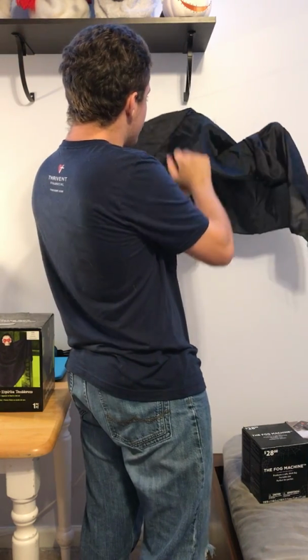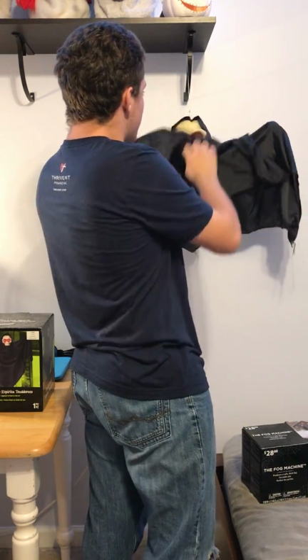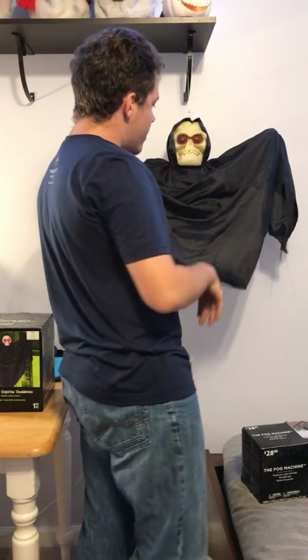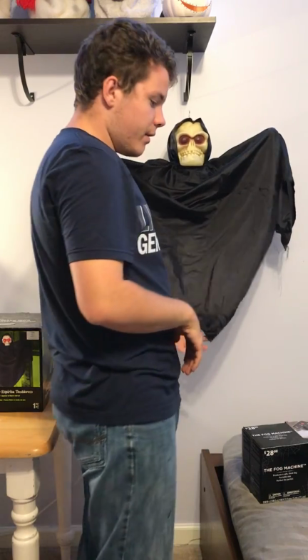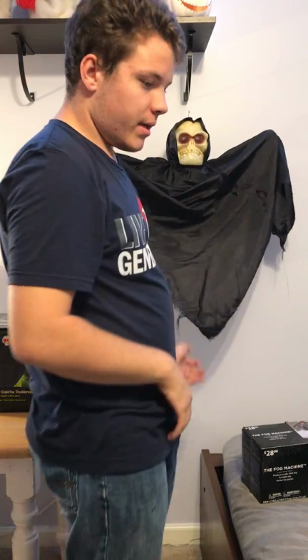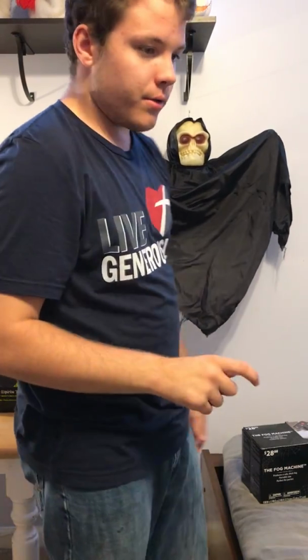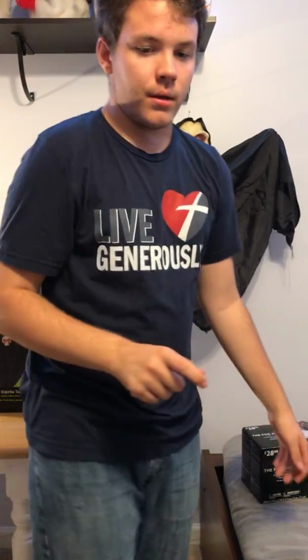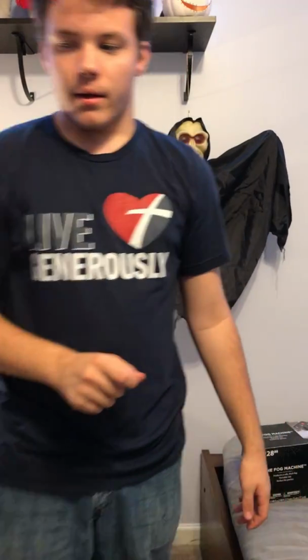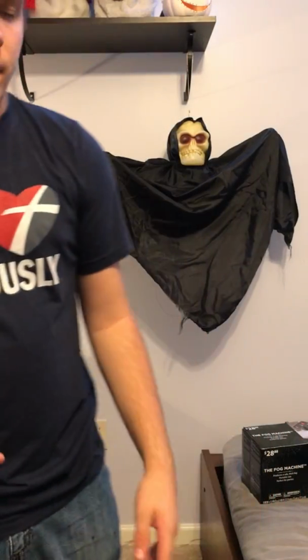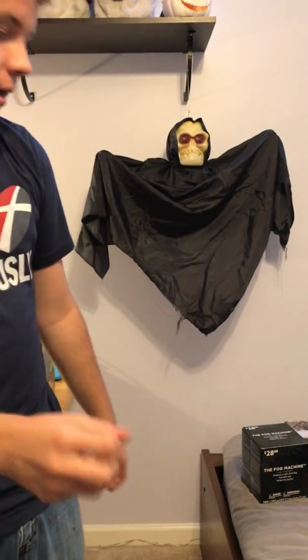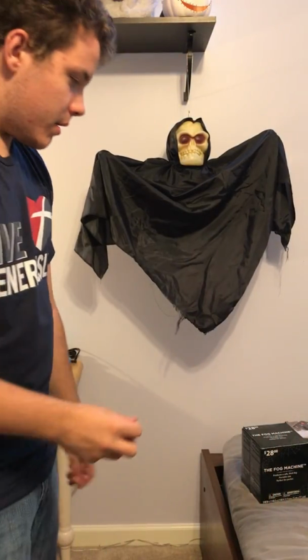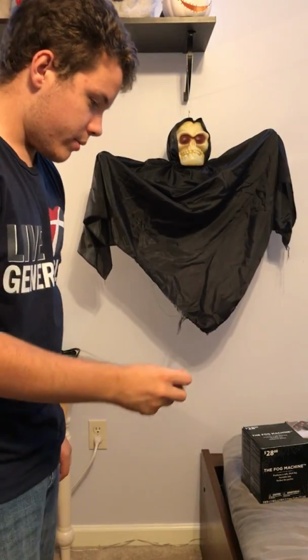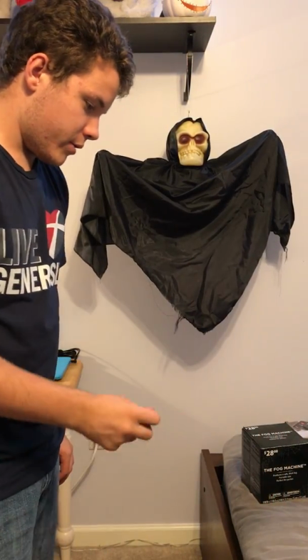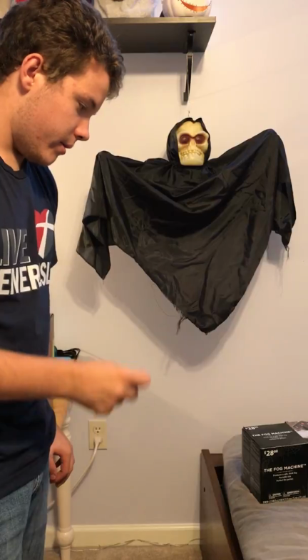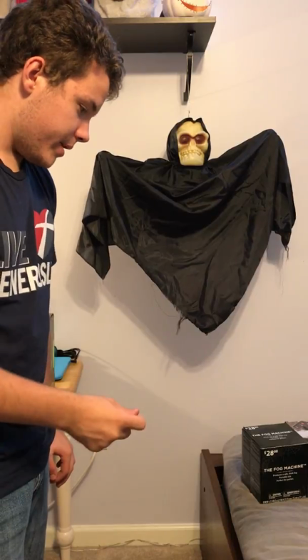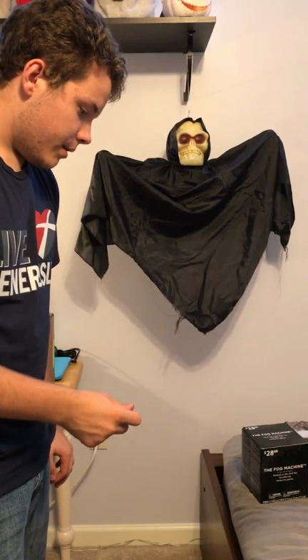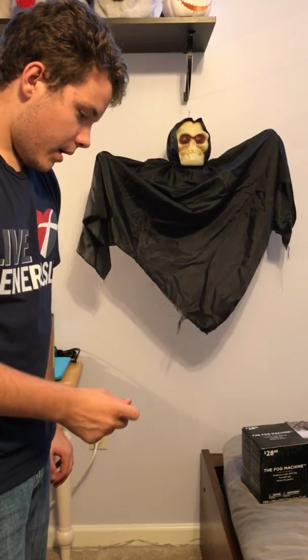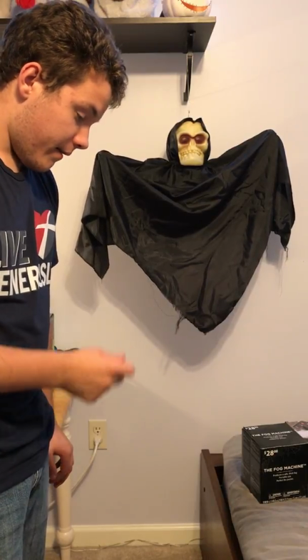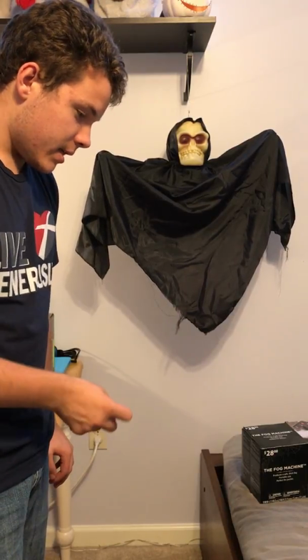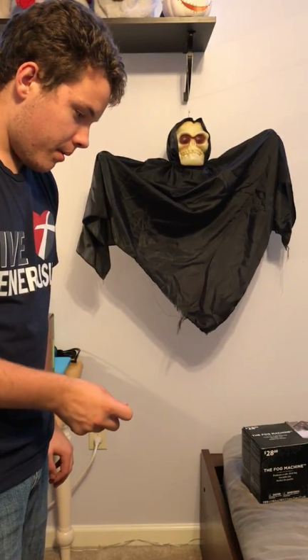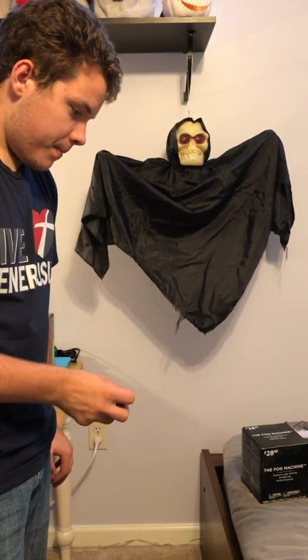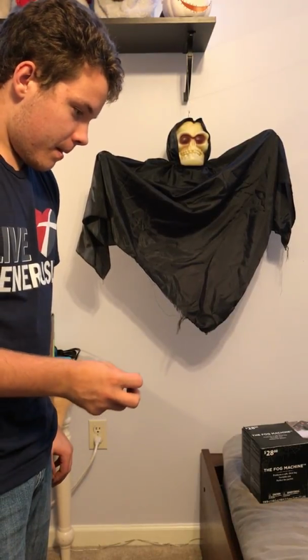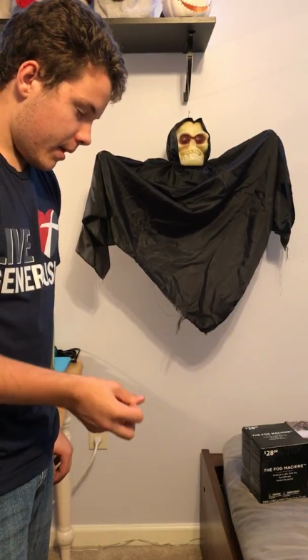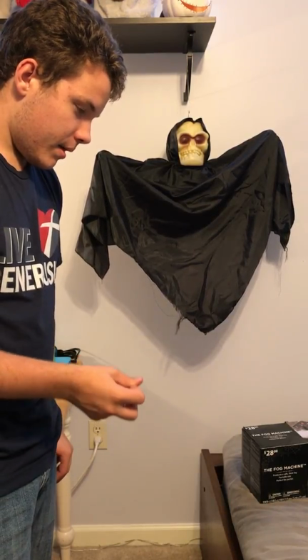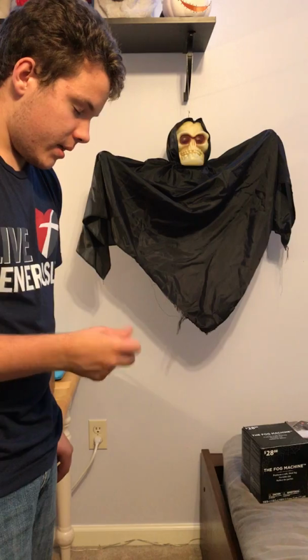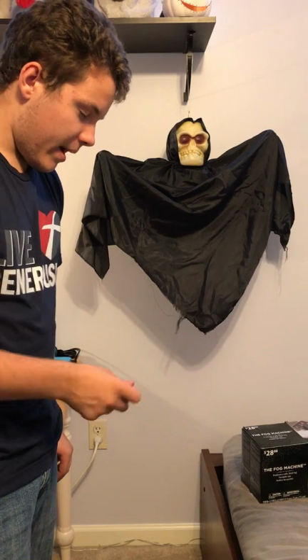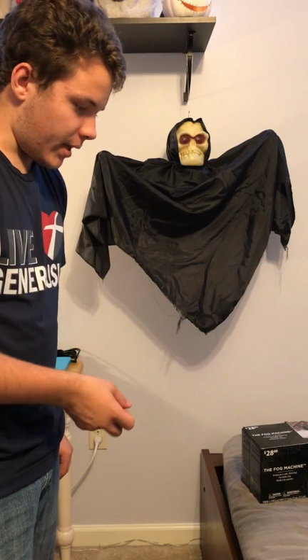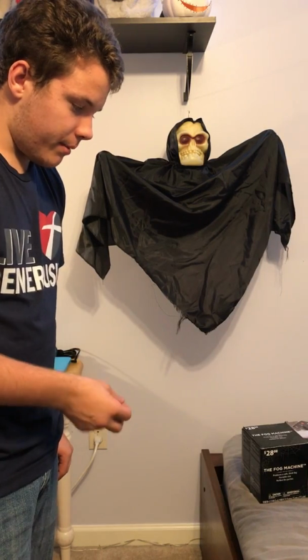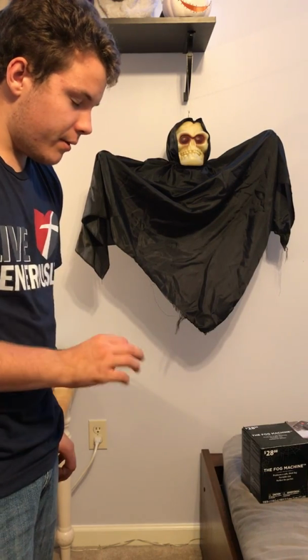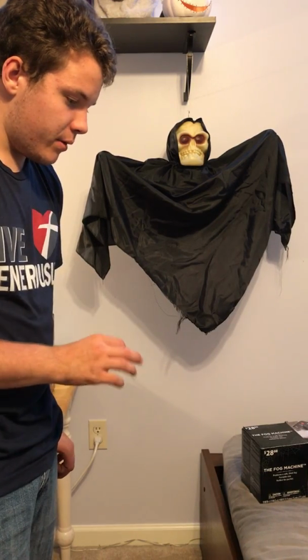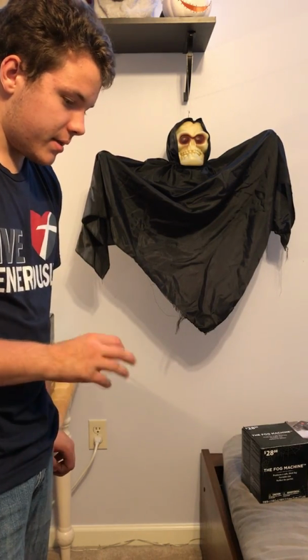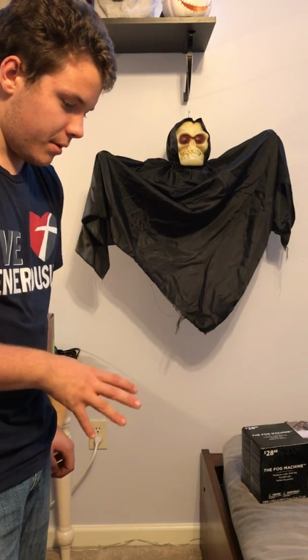I also have a shaking ghost that my friend gave me — it was one of her childhood memories. I fixed it up, but I need to put batteries in it. I'll be doing a review on that soon too.